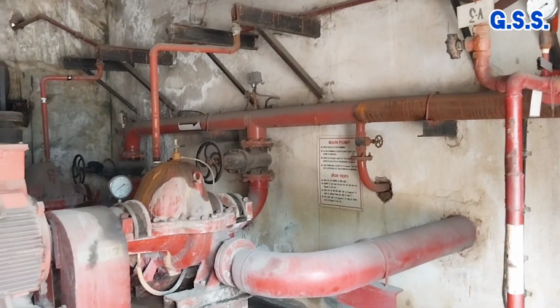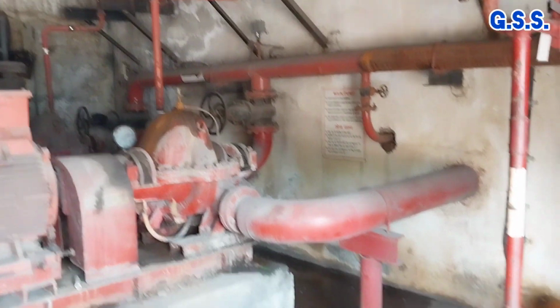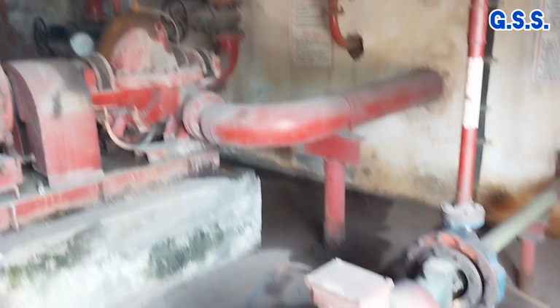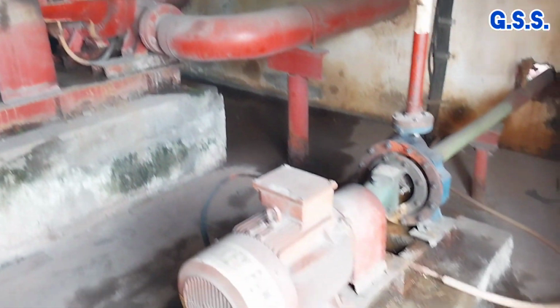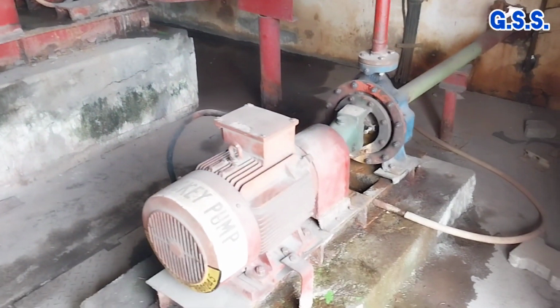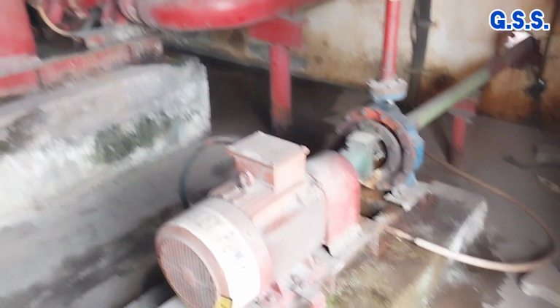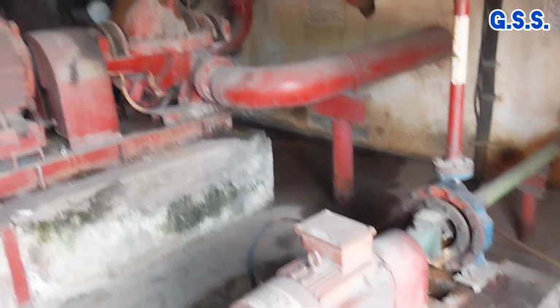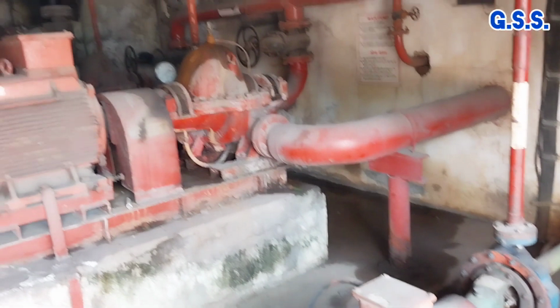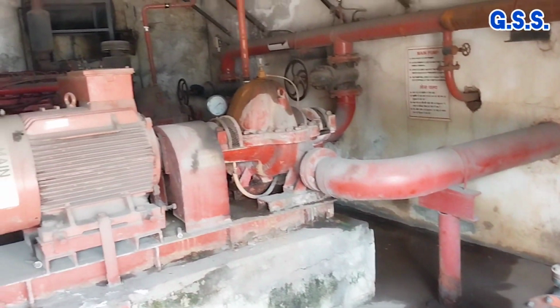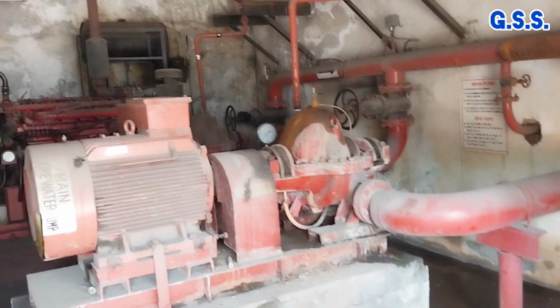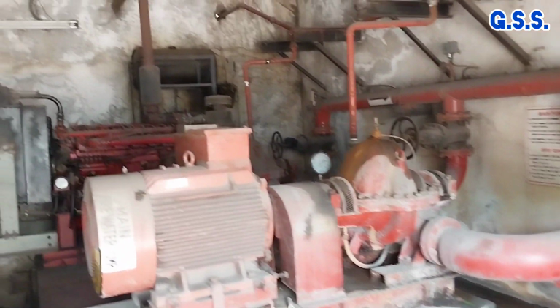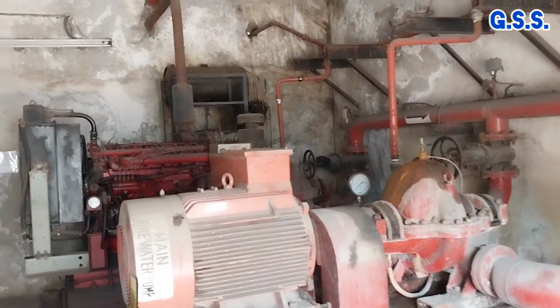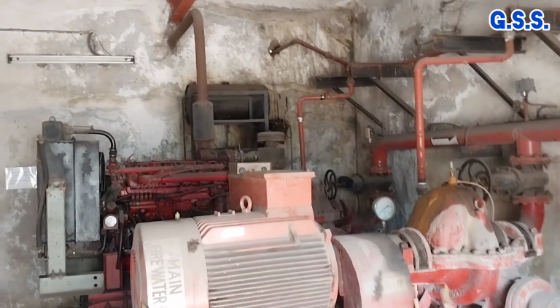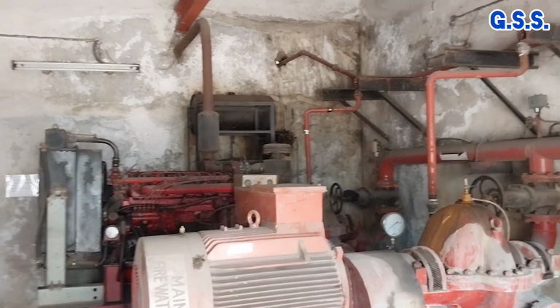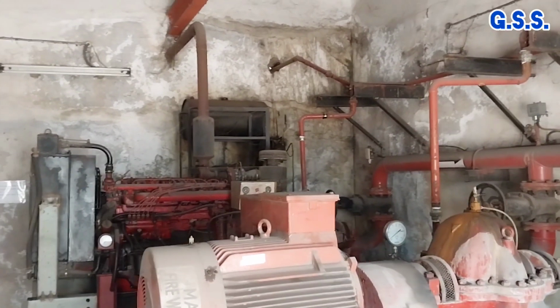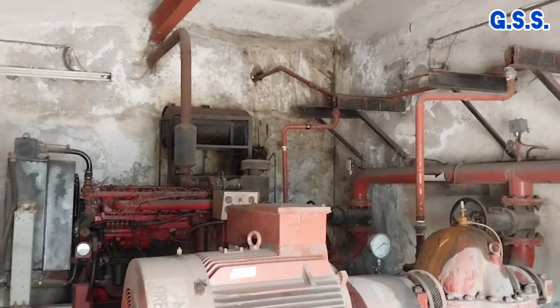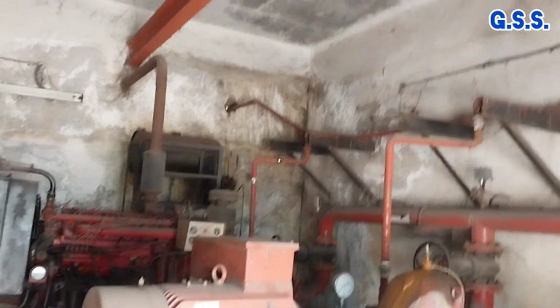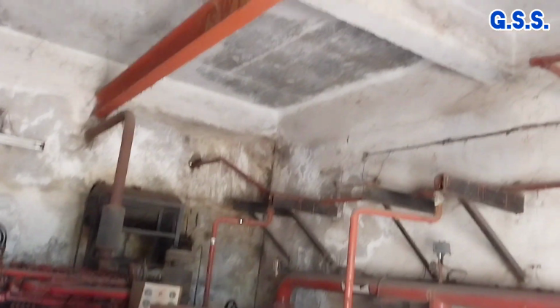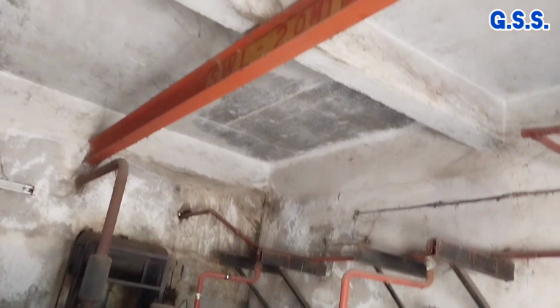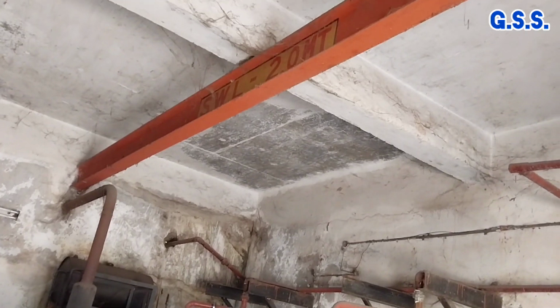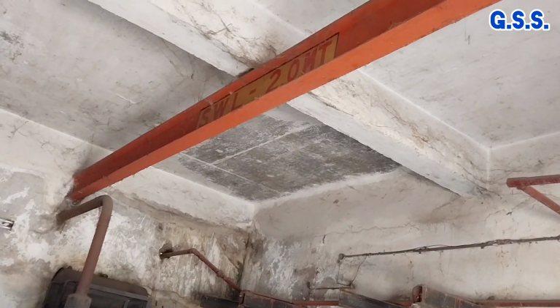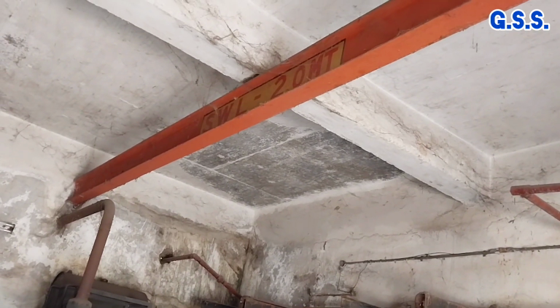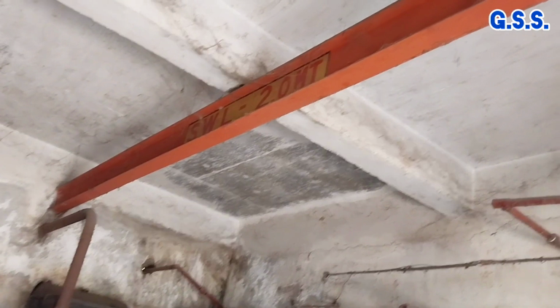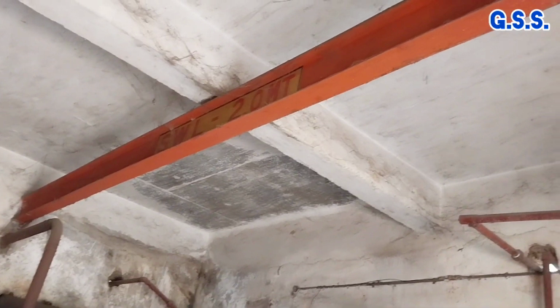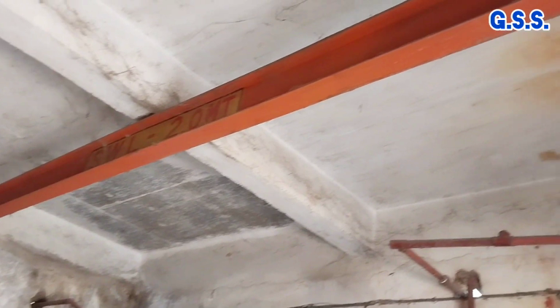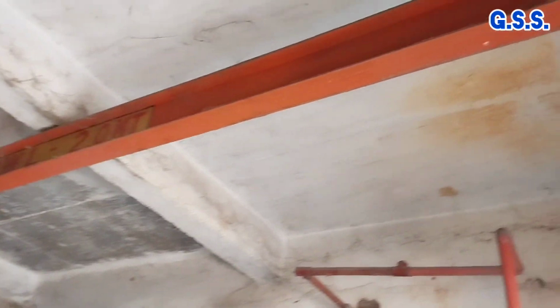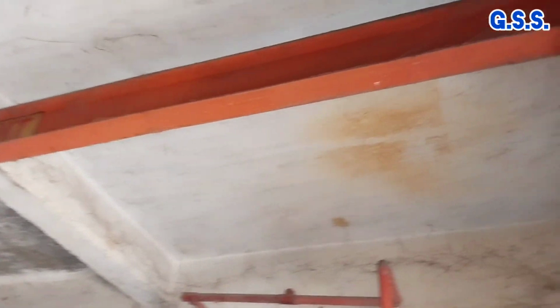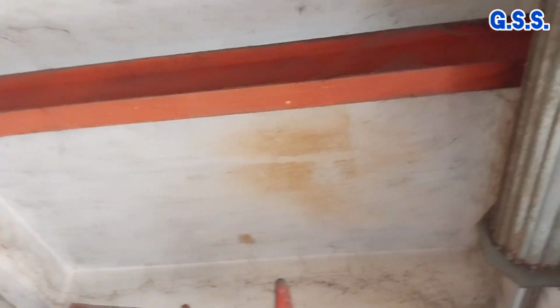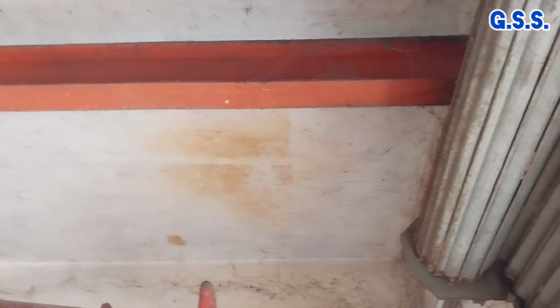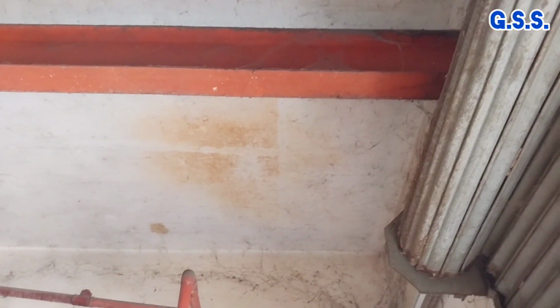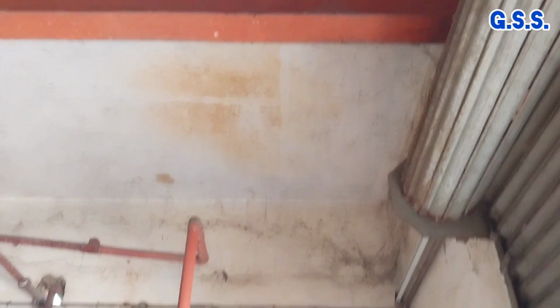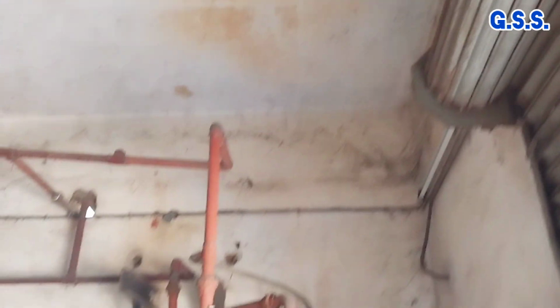This is the monorail beam for handling any pump or any motor.